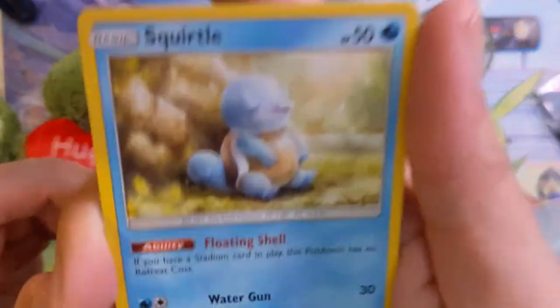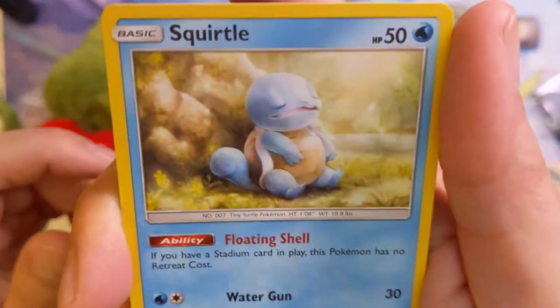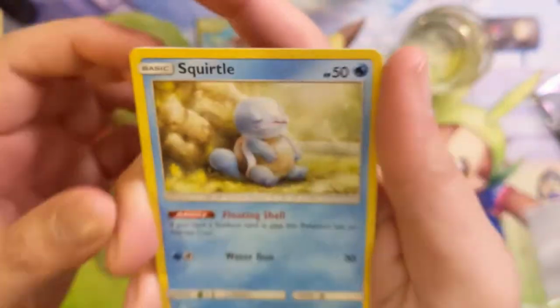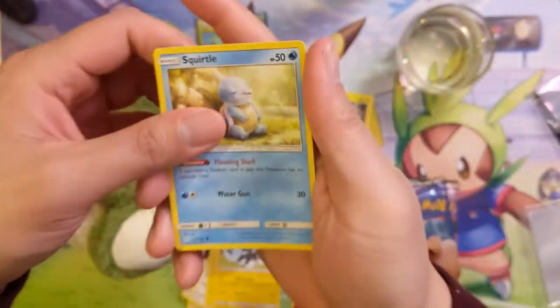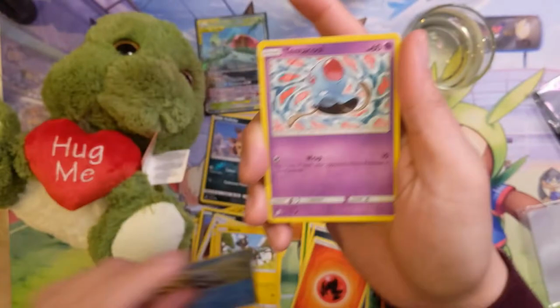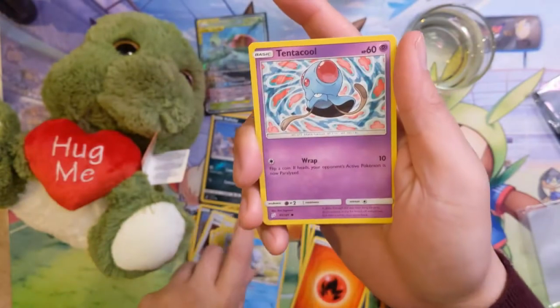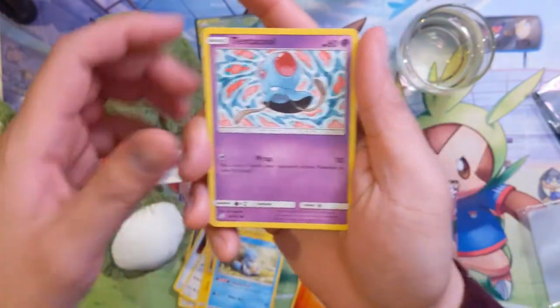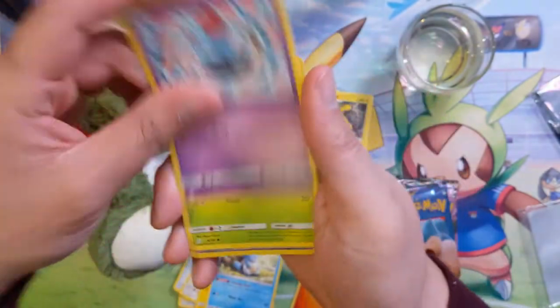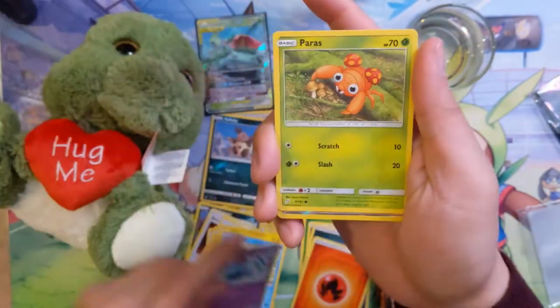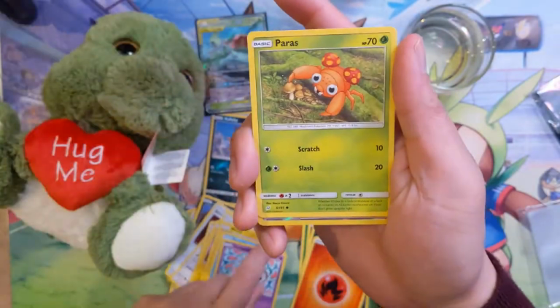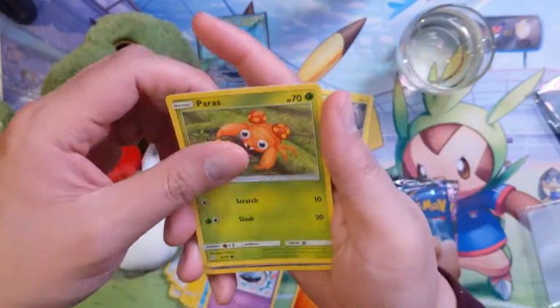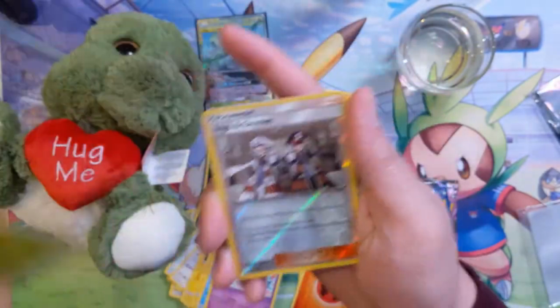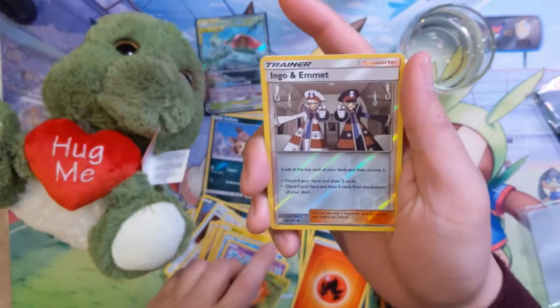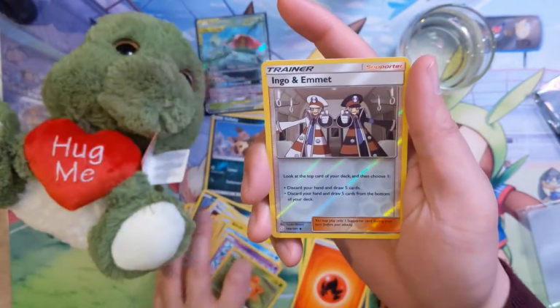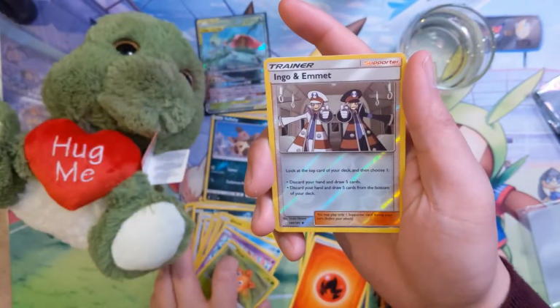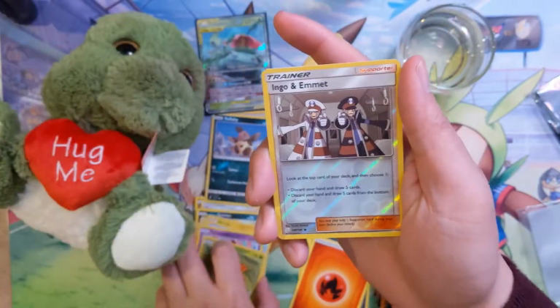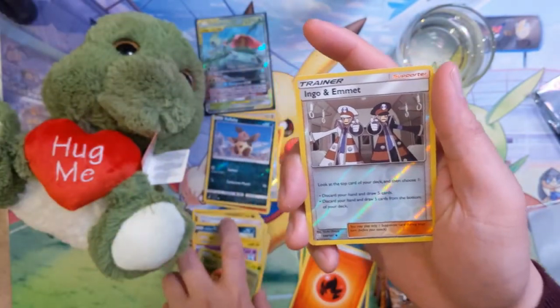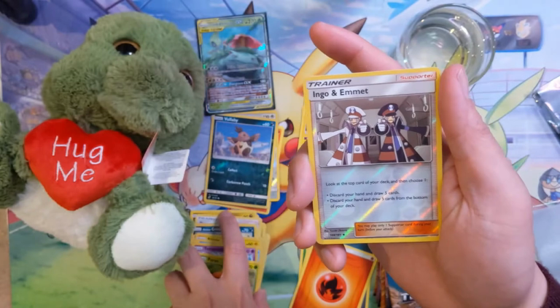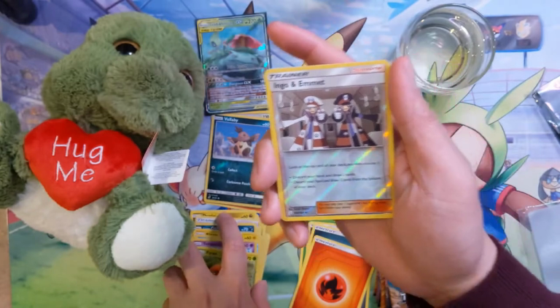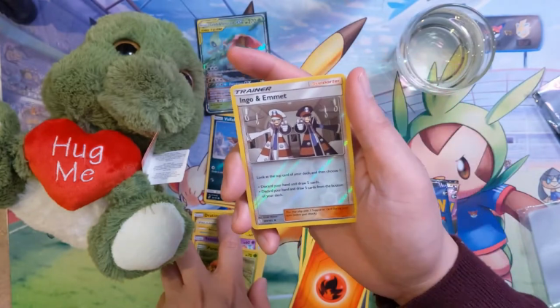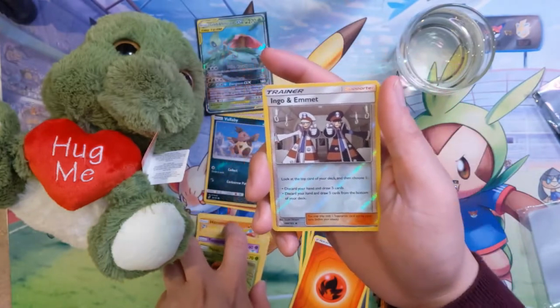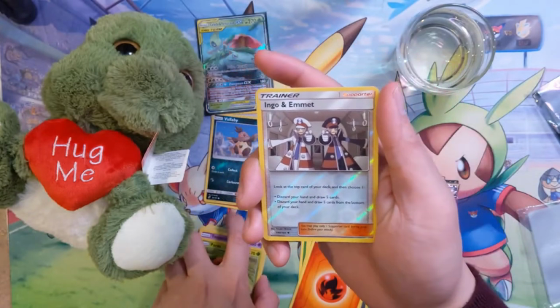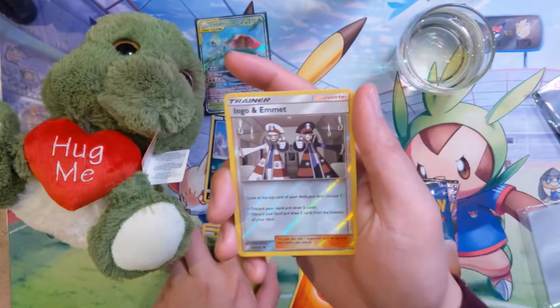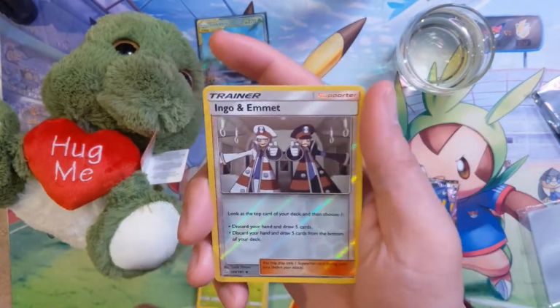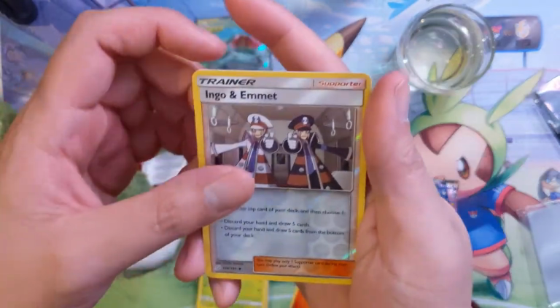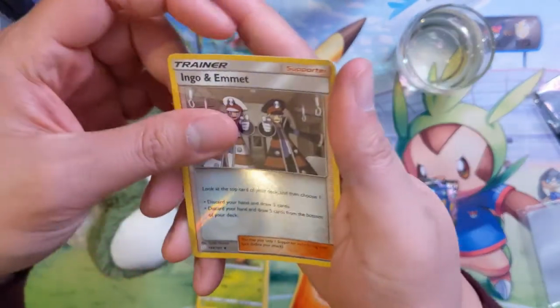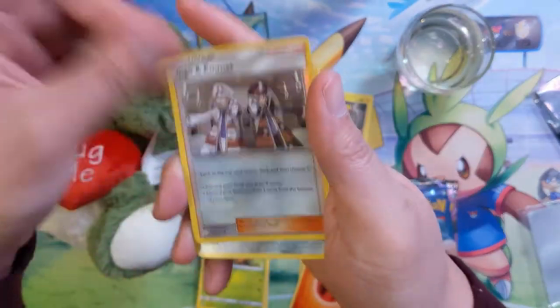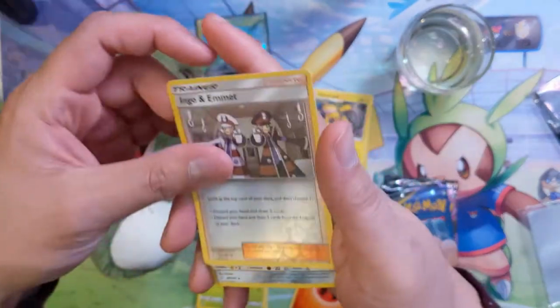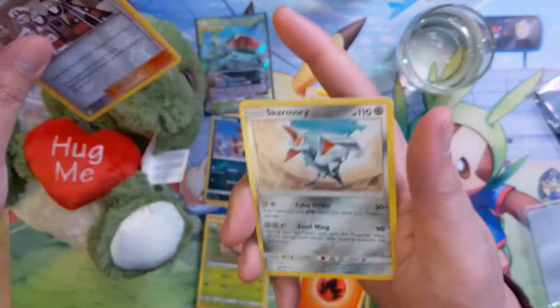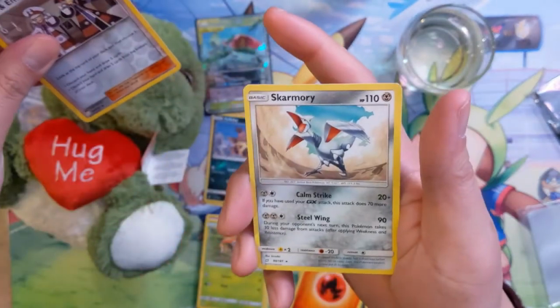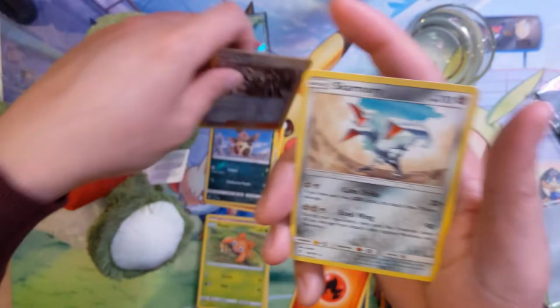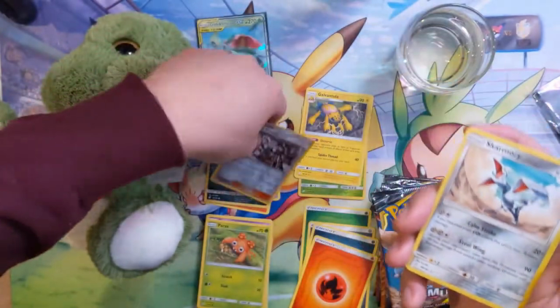We got a Blitzle — pretty cute — Squirtle, Tentacool, Paras. We do have a reverse Ingo and Emmet; wouldn't mind getting the full art version of that card. And a Skarmory.